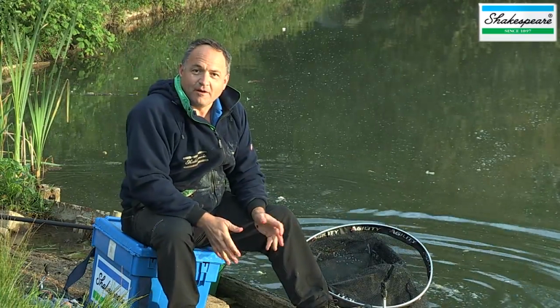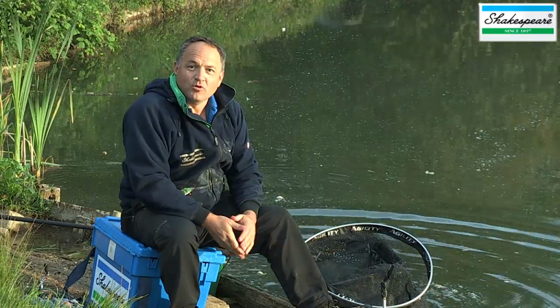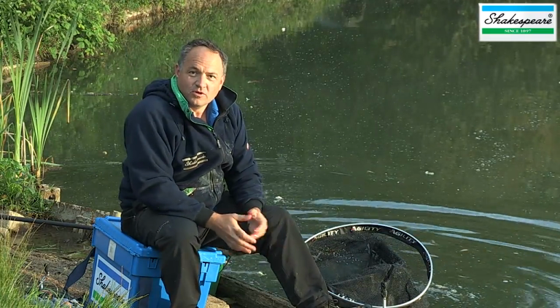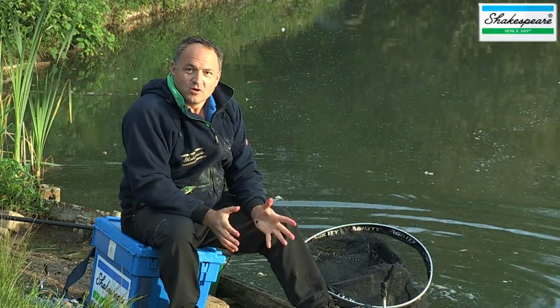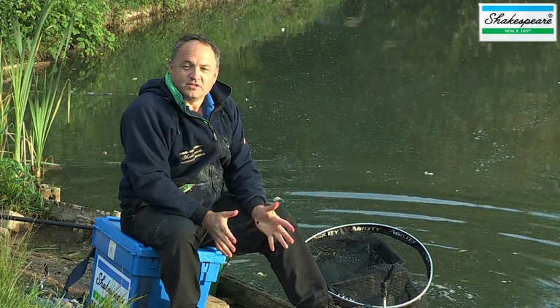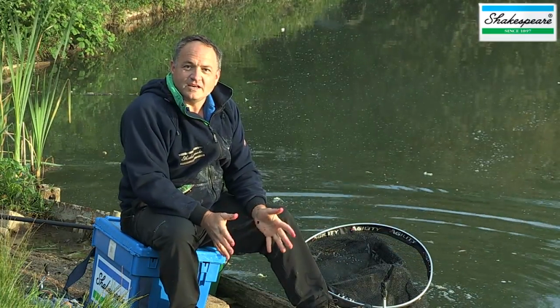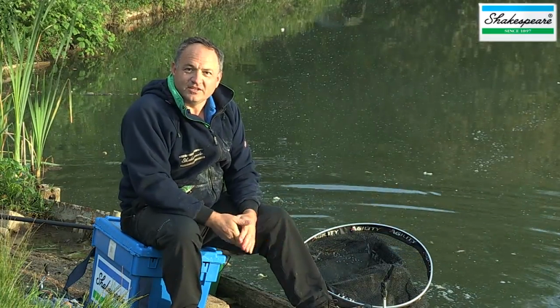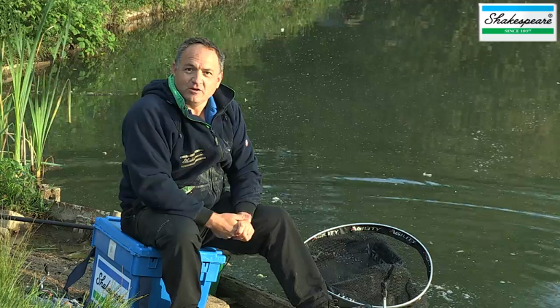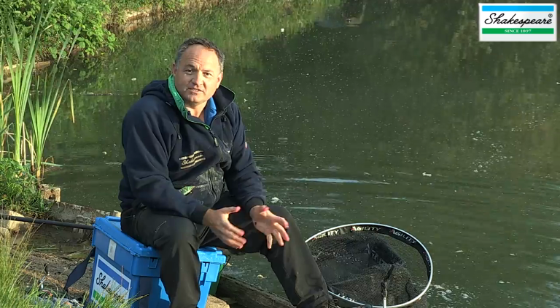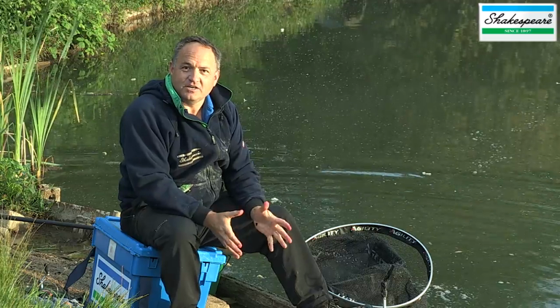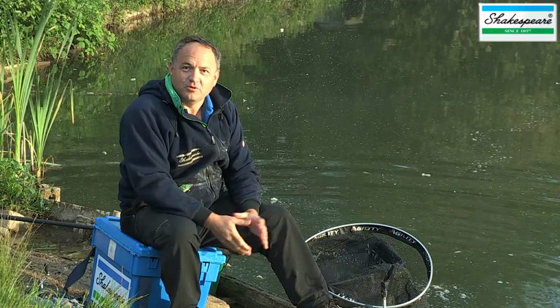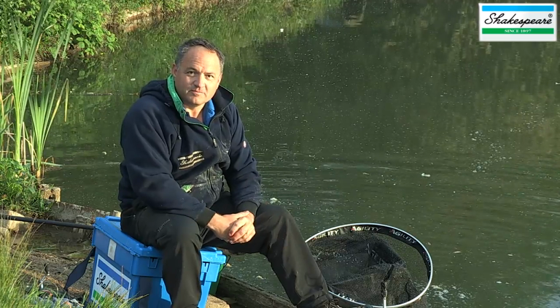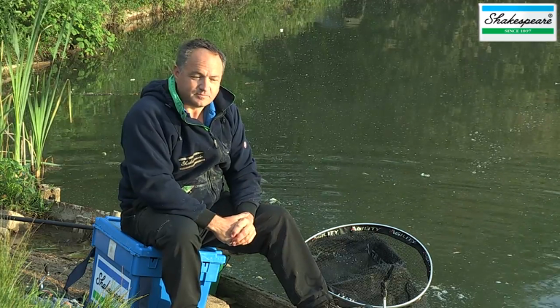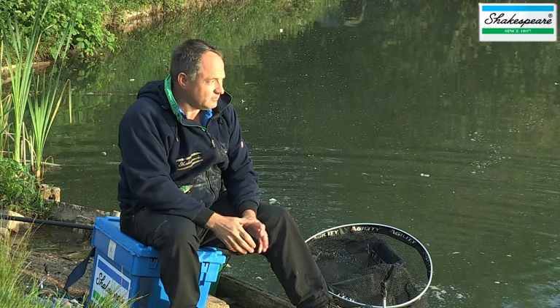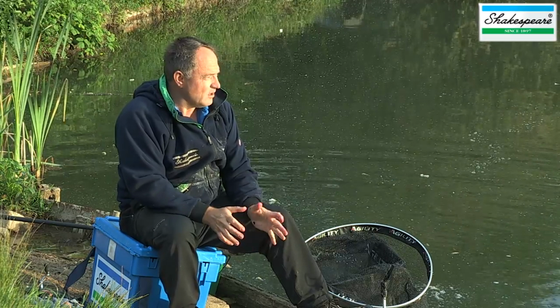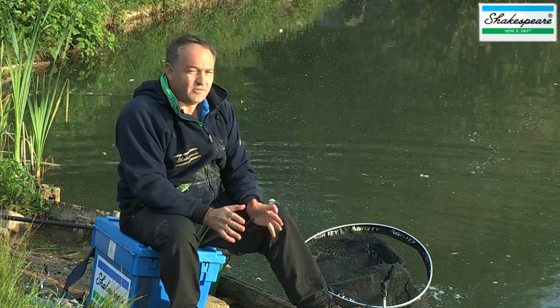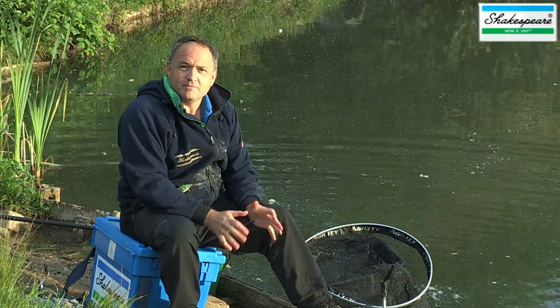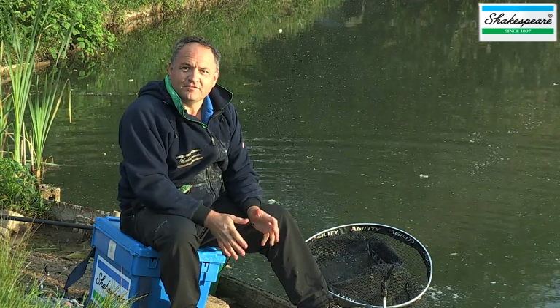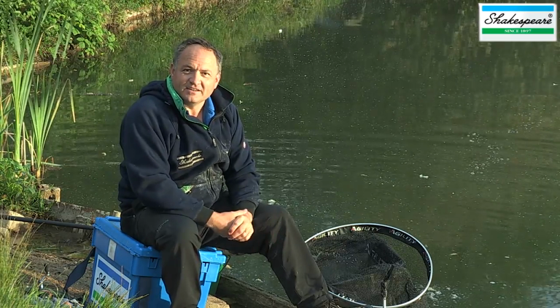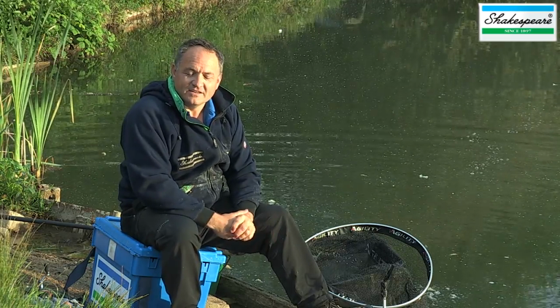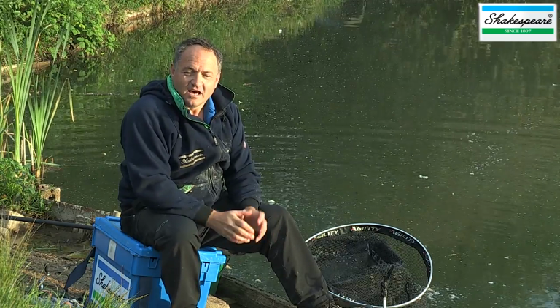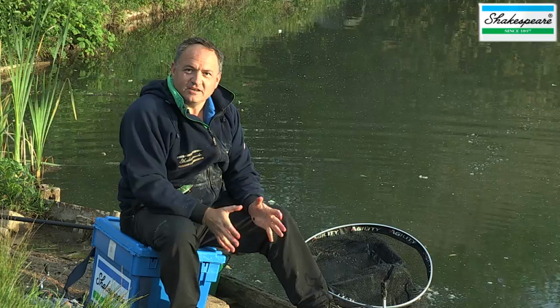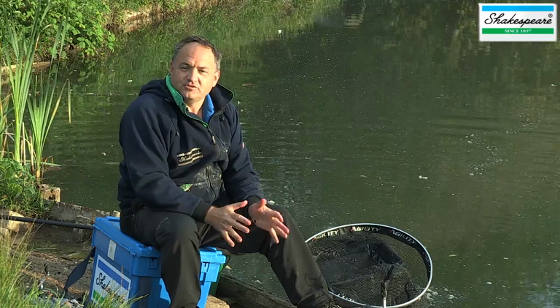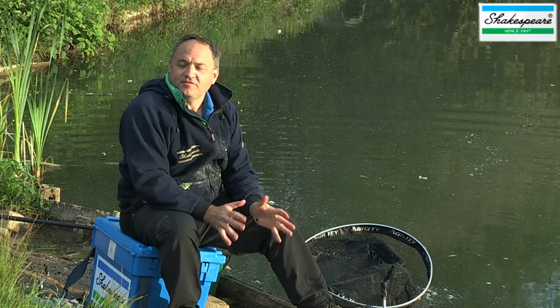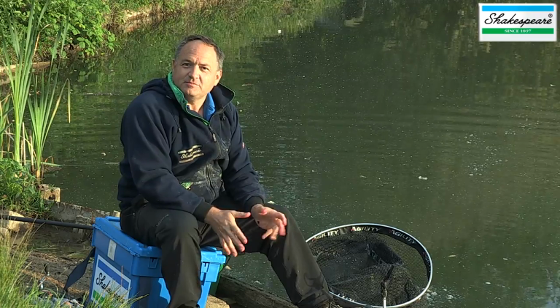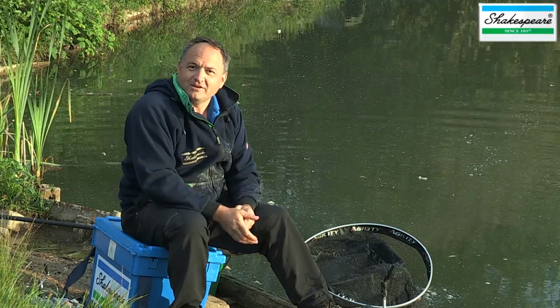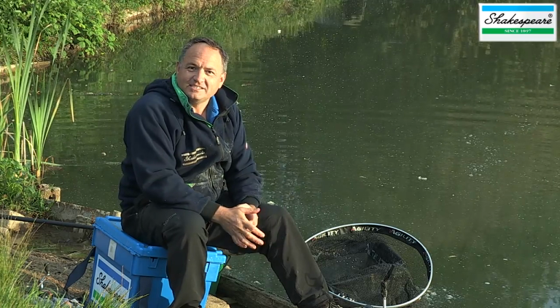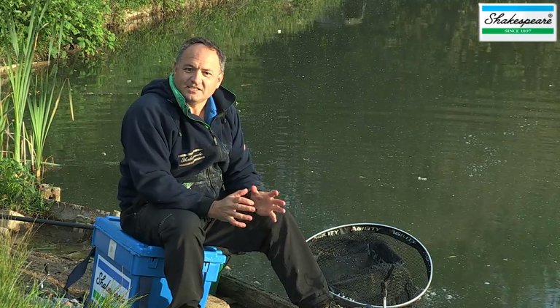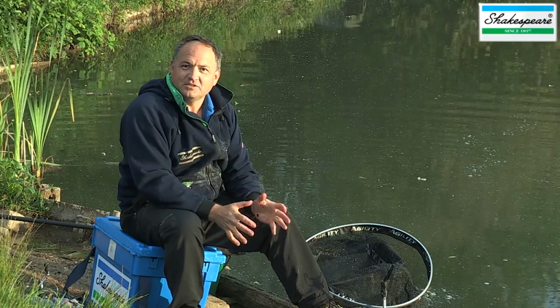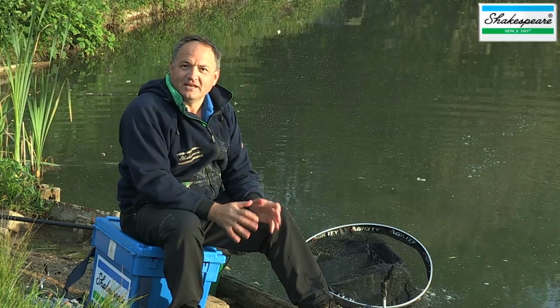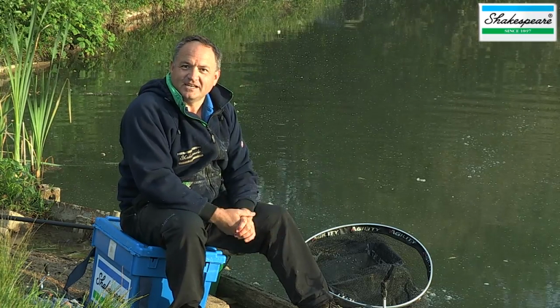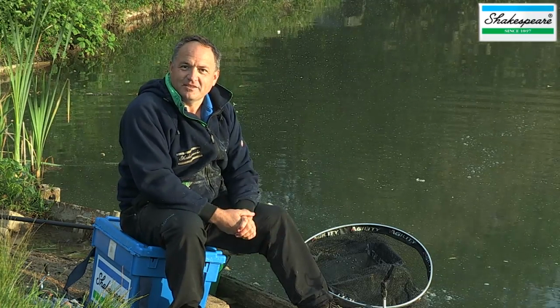We're fishing the South Cerny Club Association and we're fishing the method feeder. I'm going to take you through a few tips relating to this absolutely devastating method.